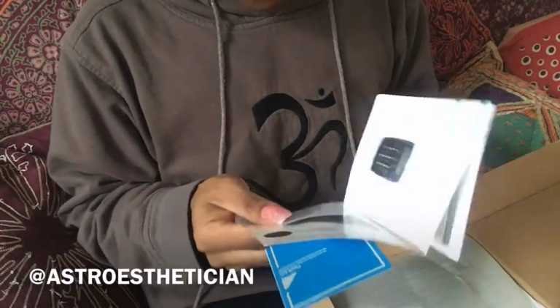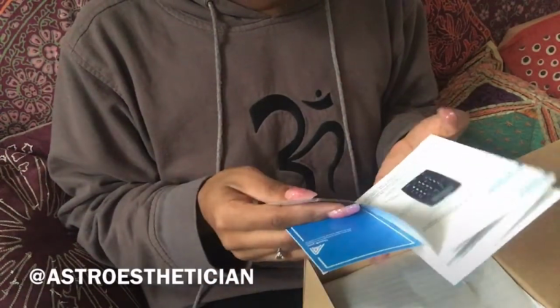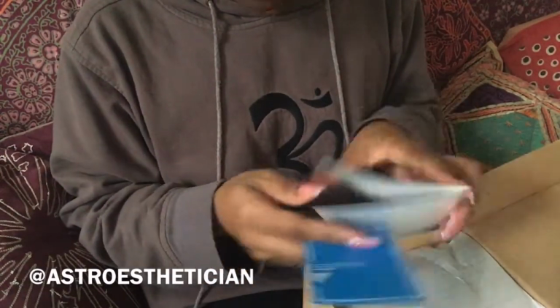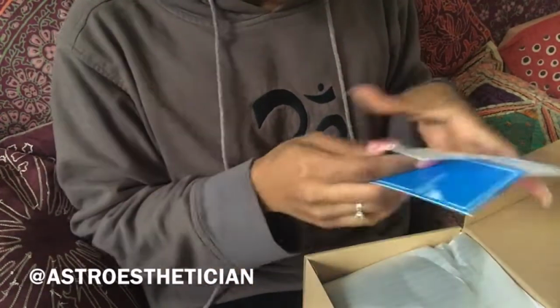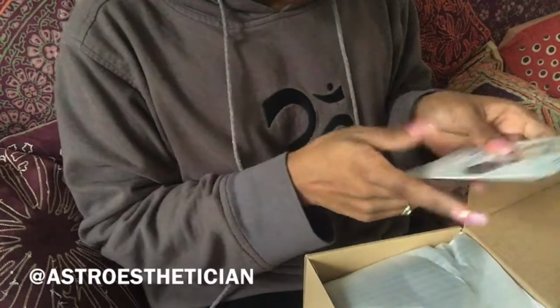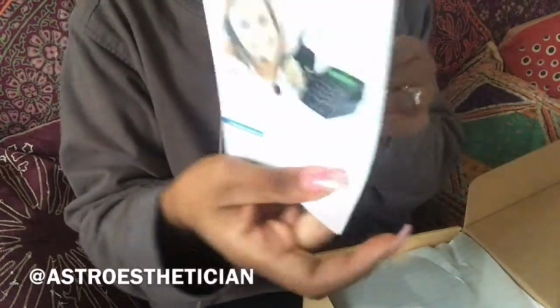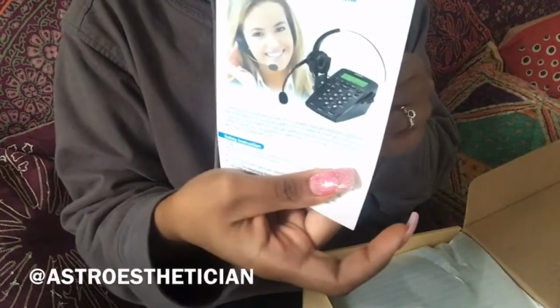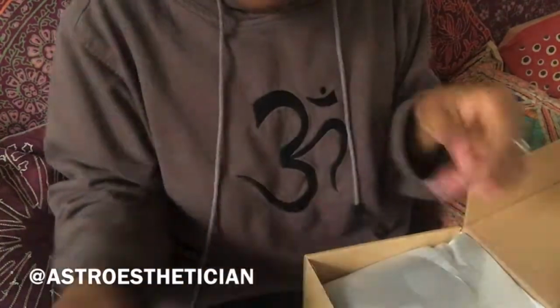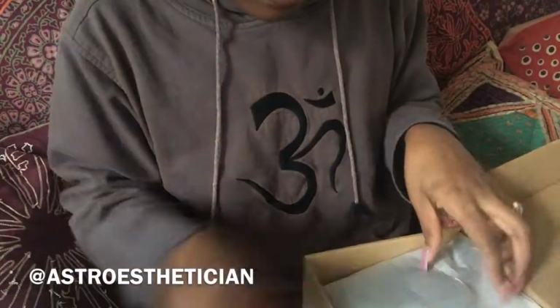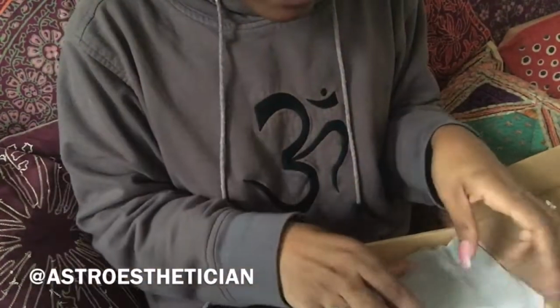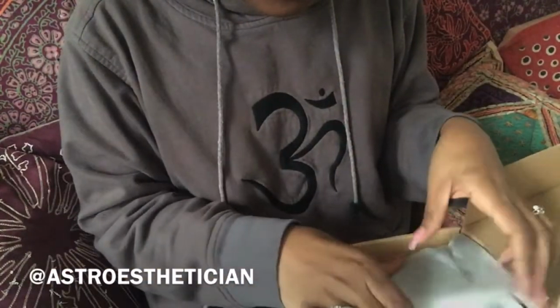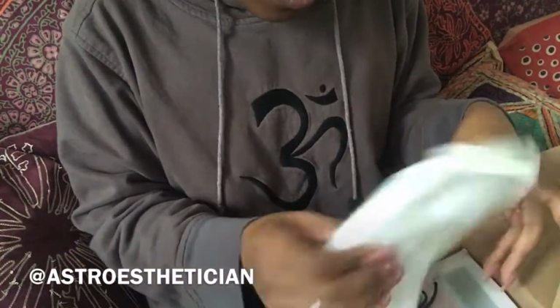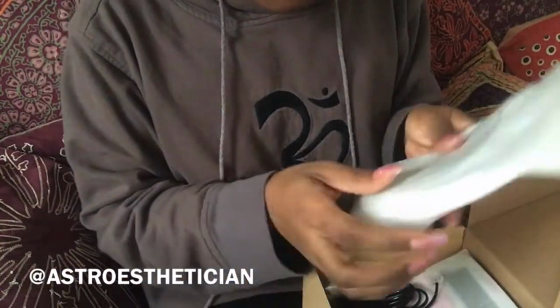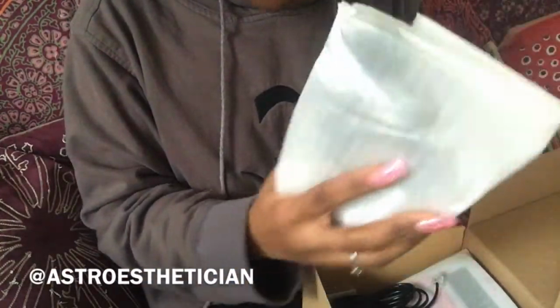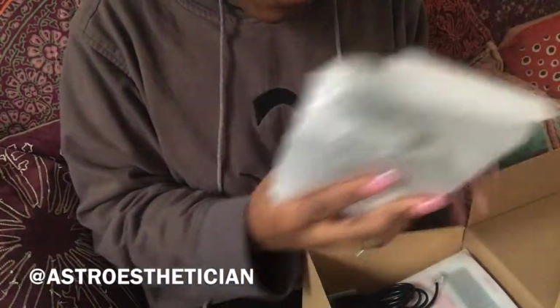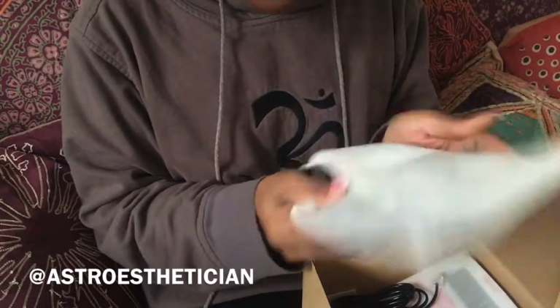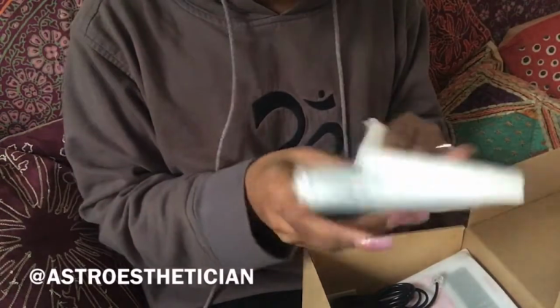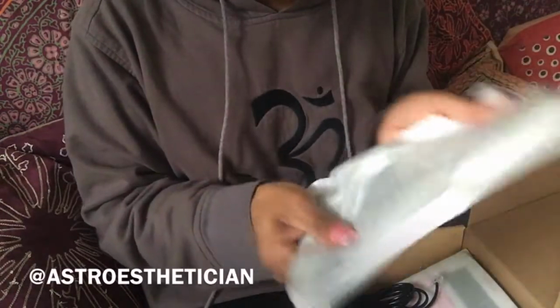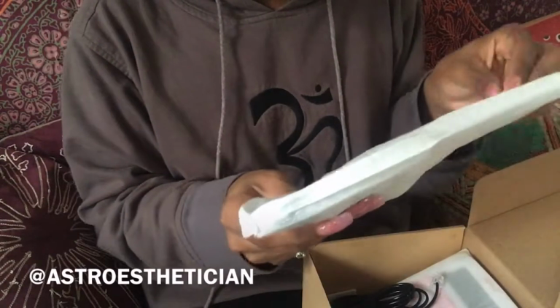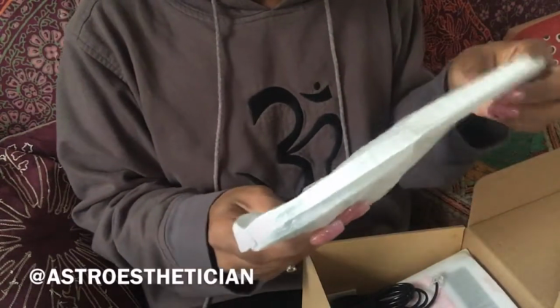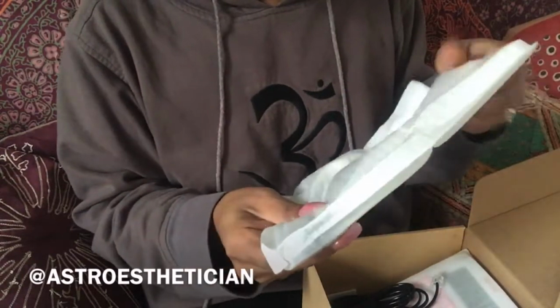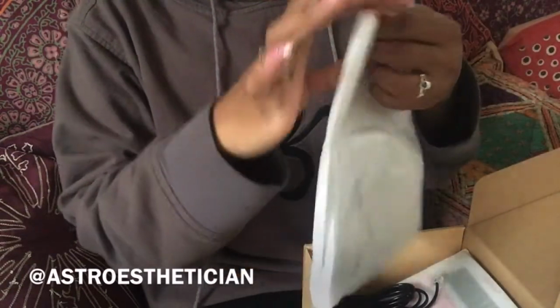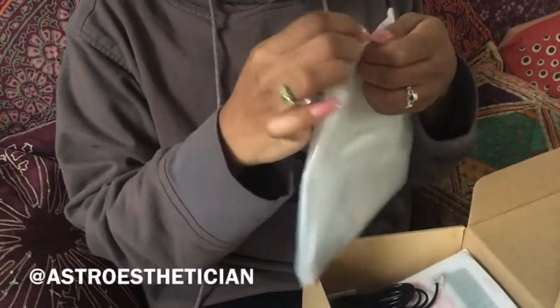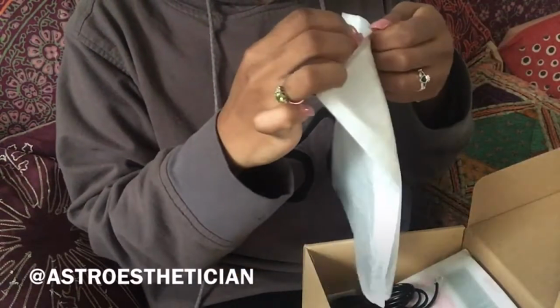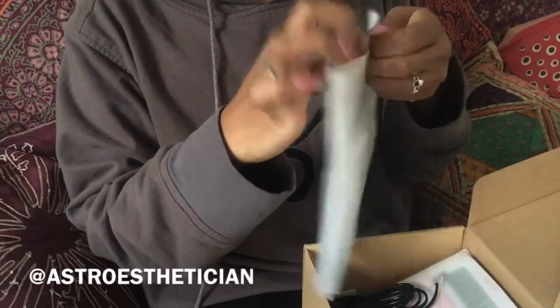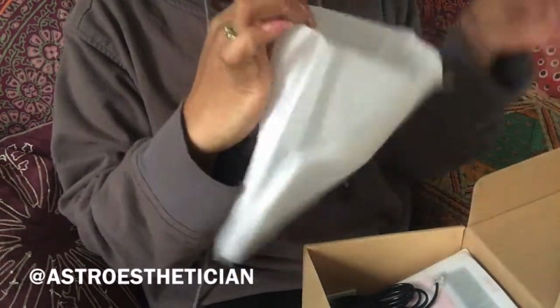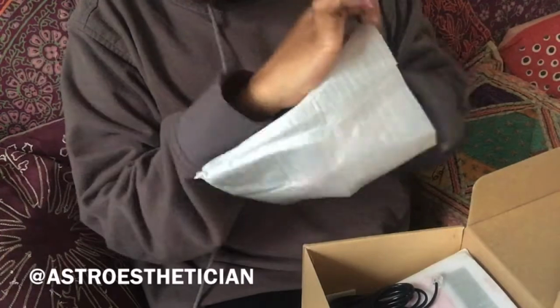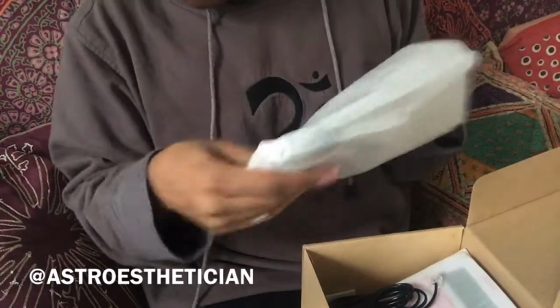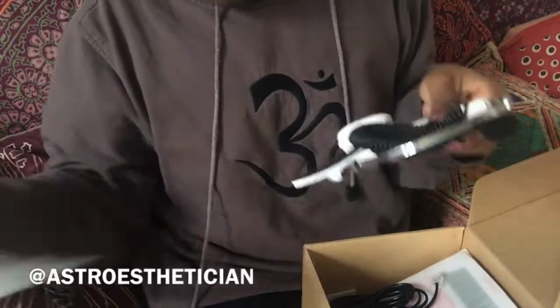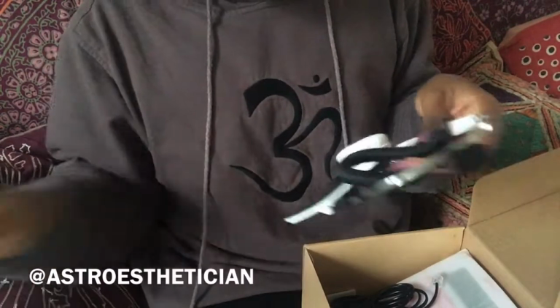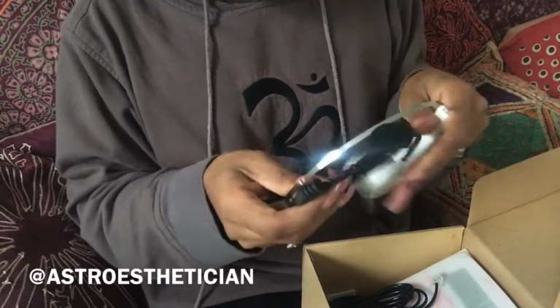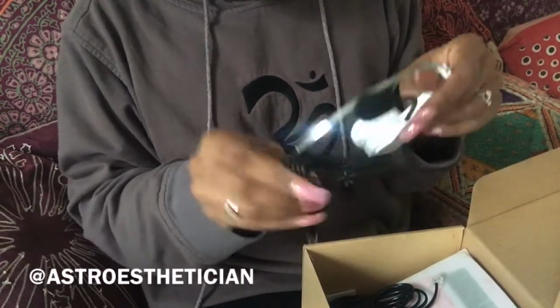So it comes with a little informational package. It's like a little call center phone — oh my gosh, it's so cute! I am in love with this.